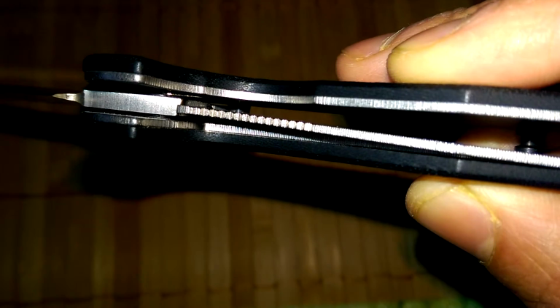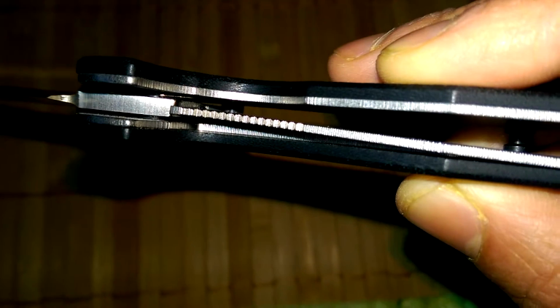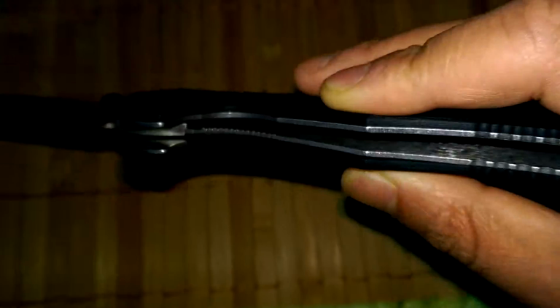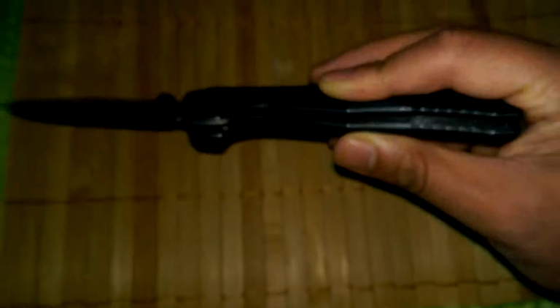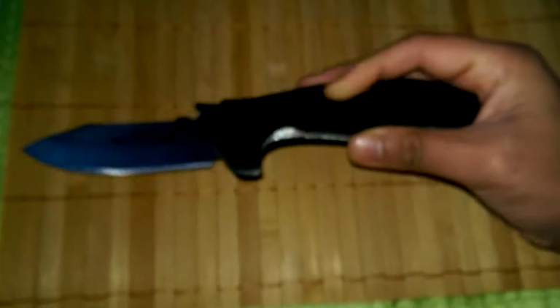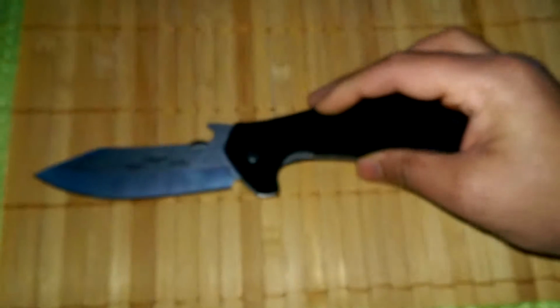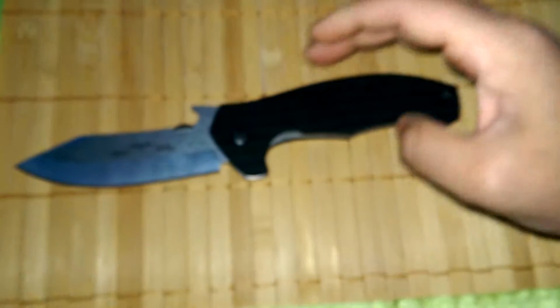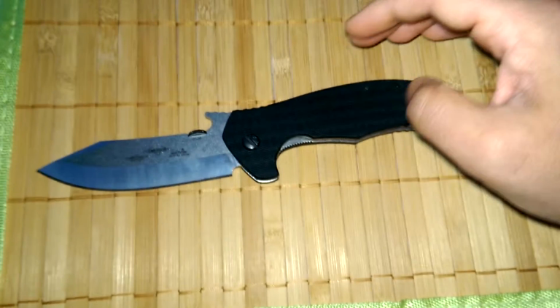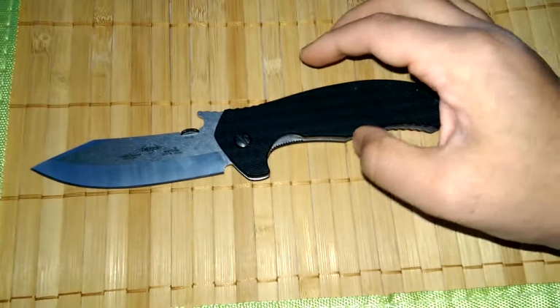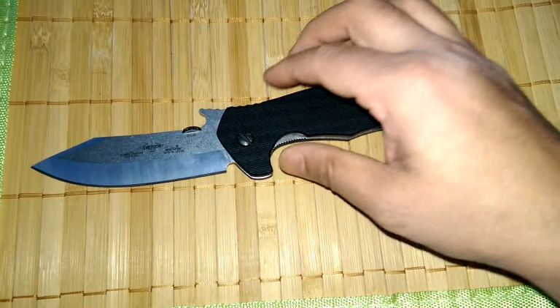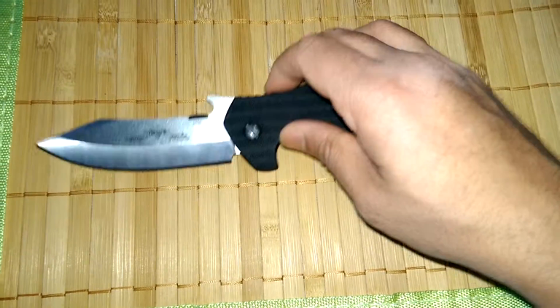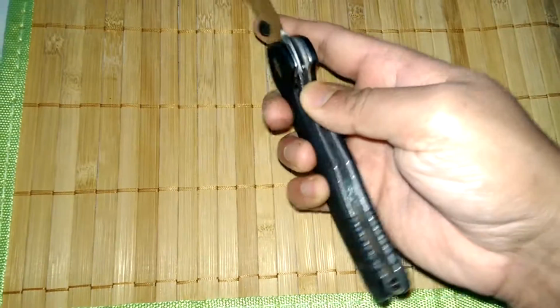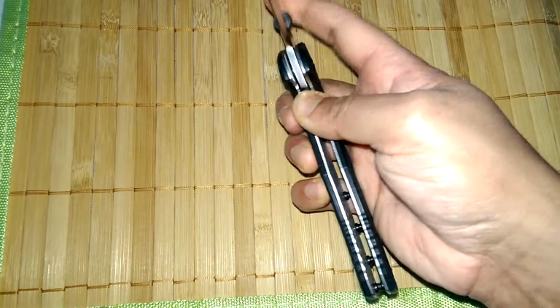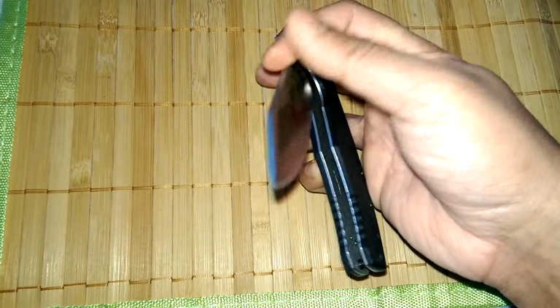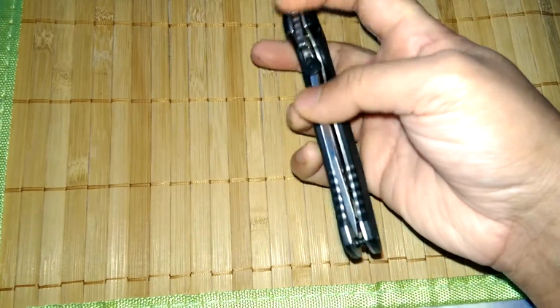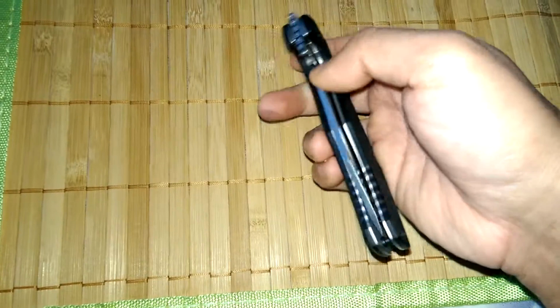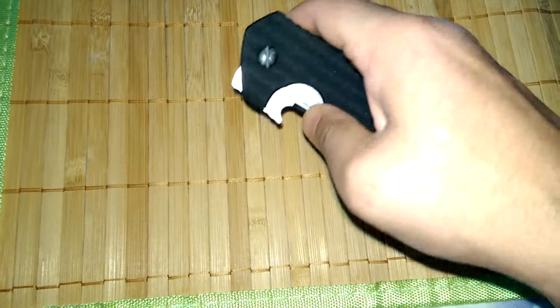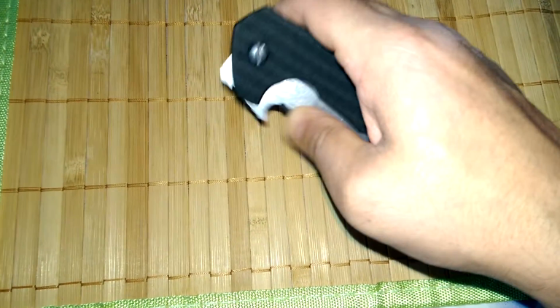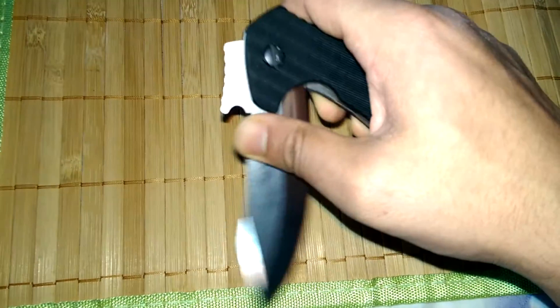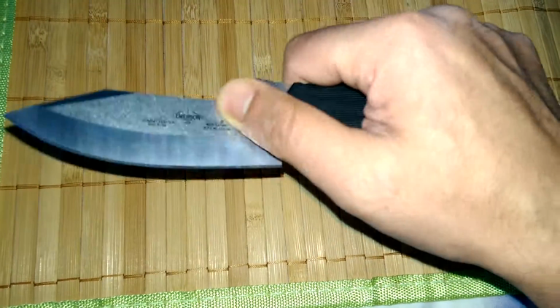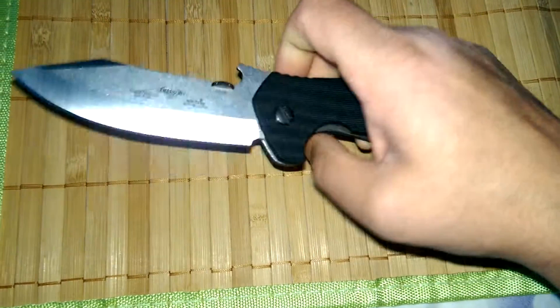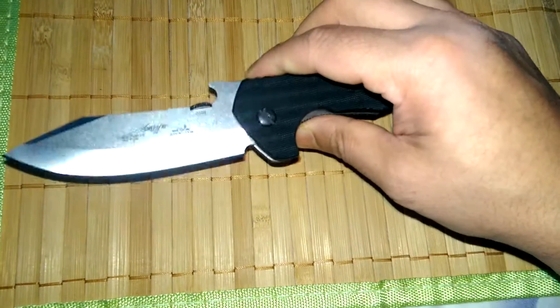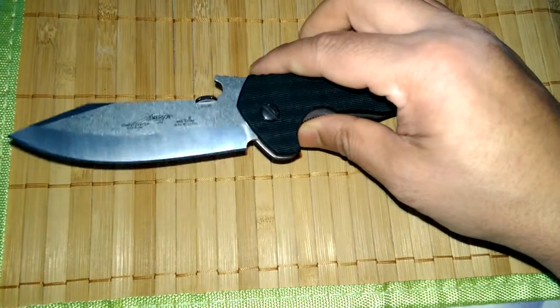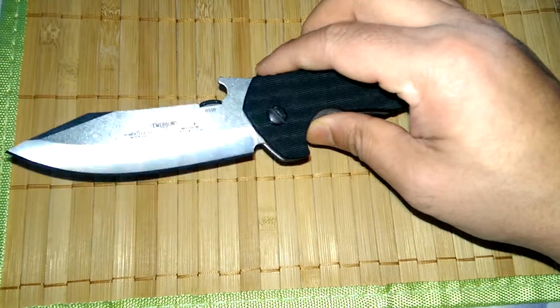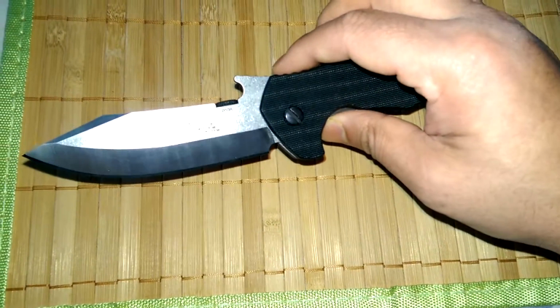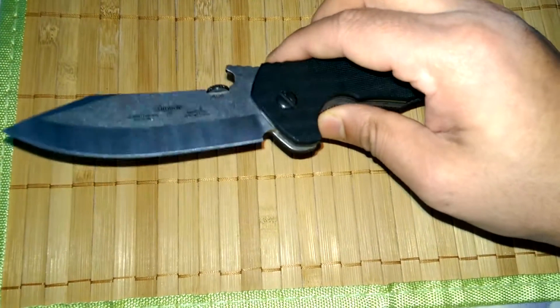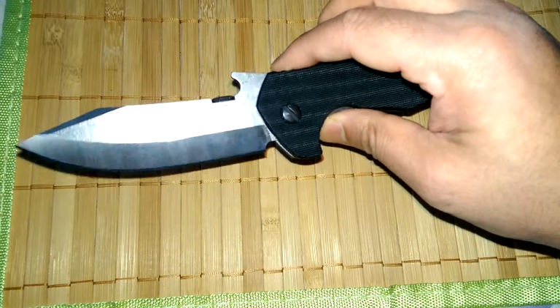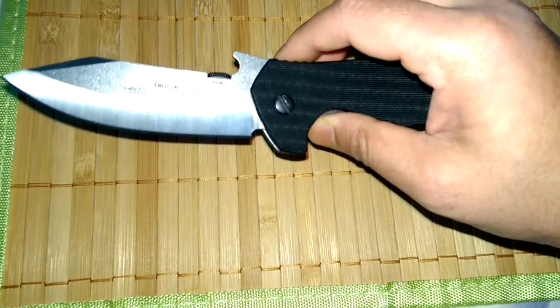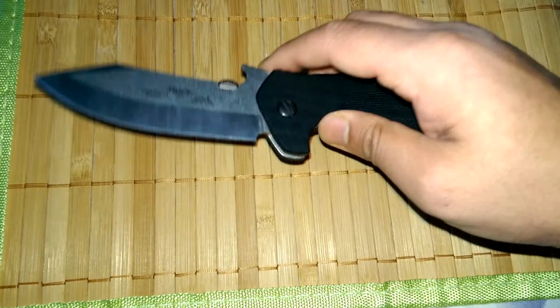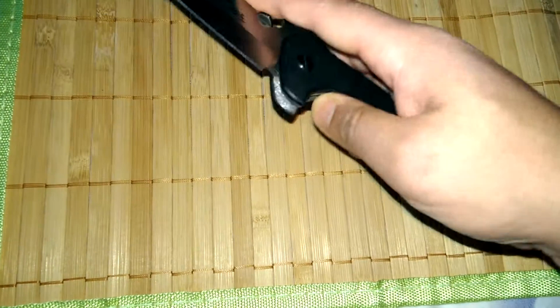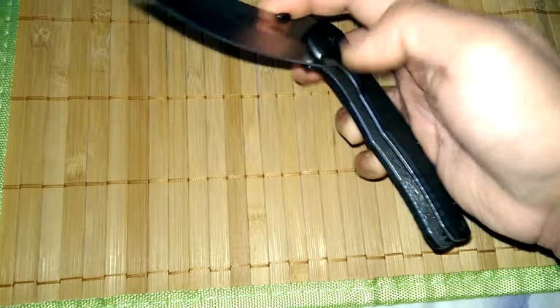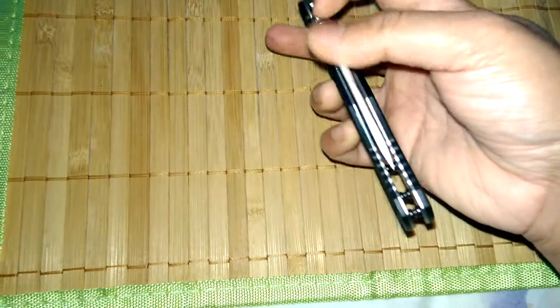This is a serious knife and it's very smooth. I did actually open it up and gave it a little wipe and I find that it operates very smoothly.